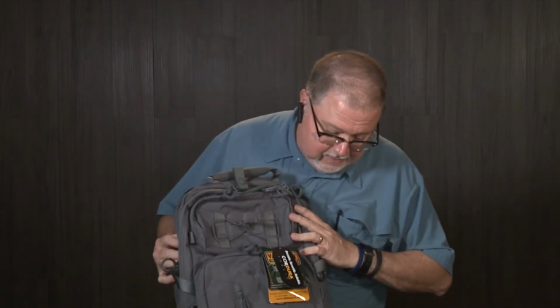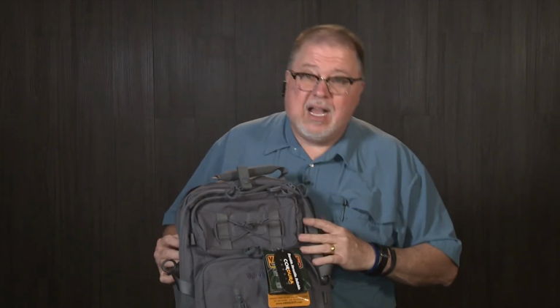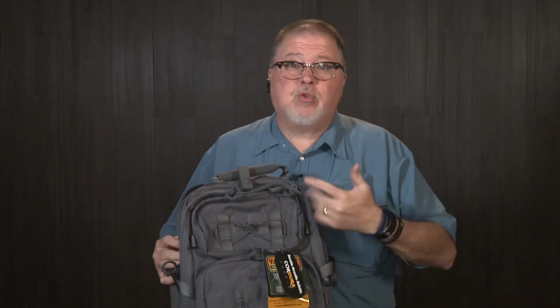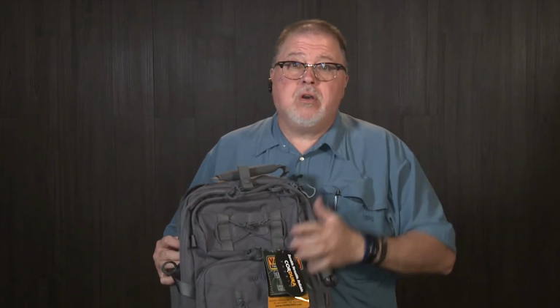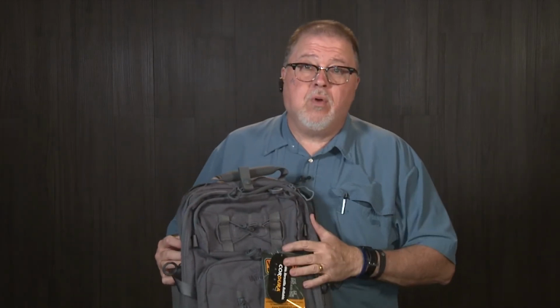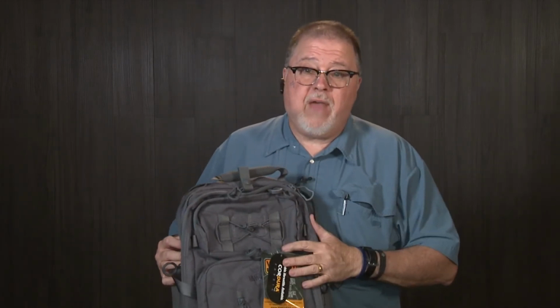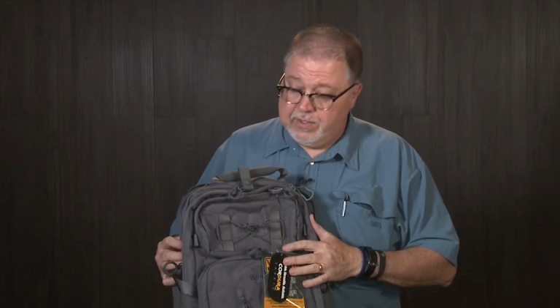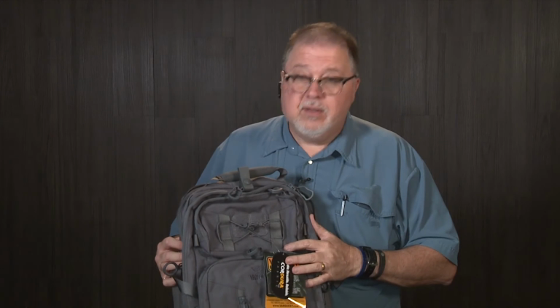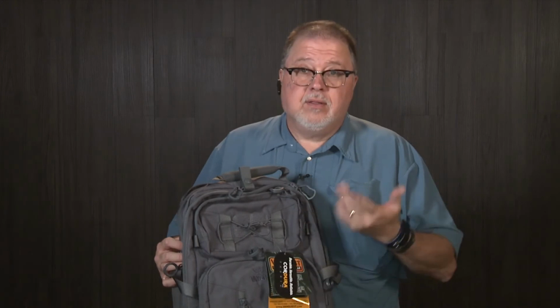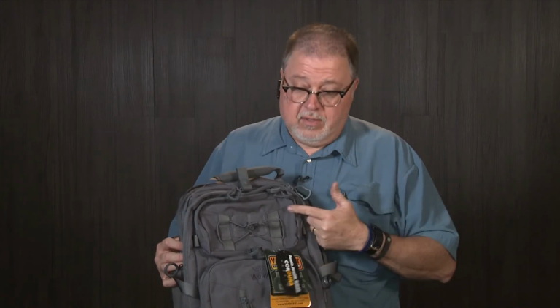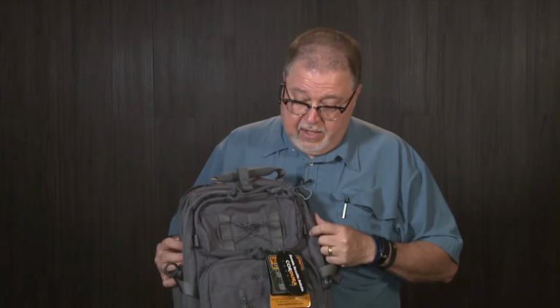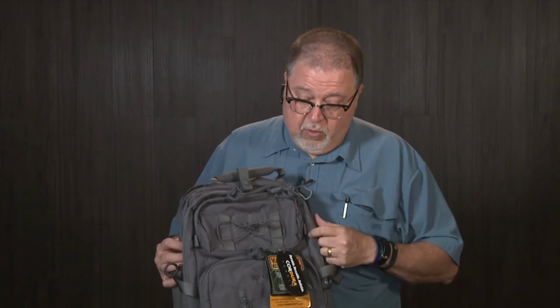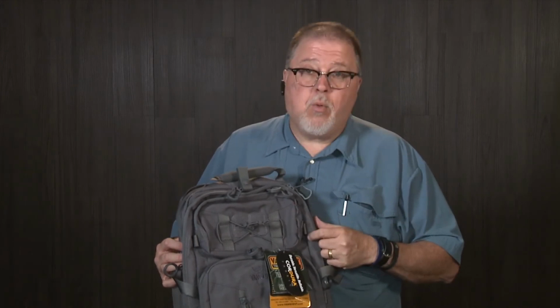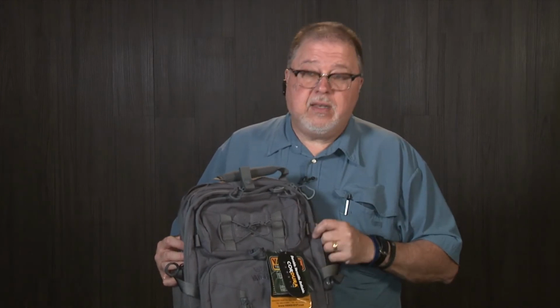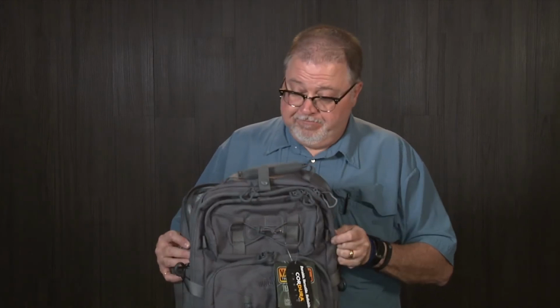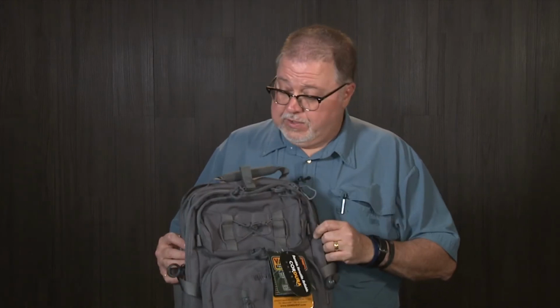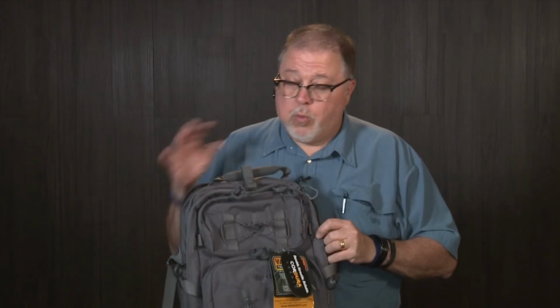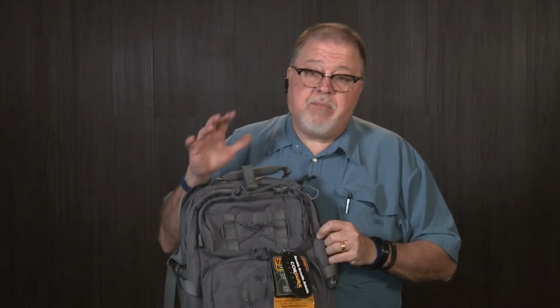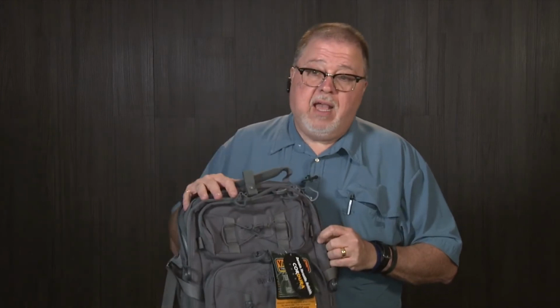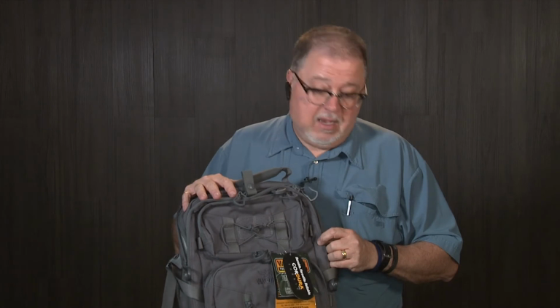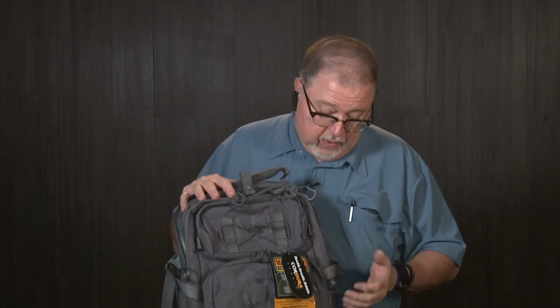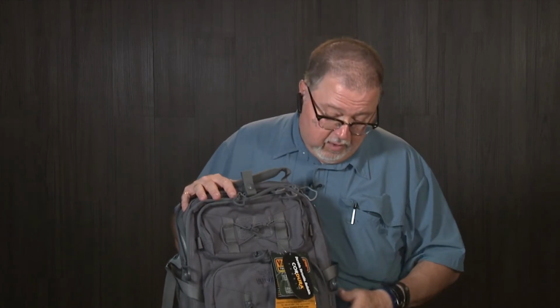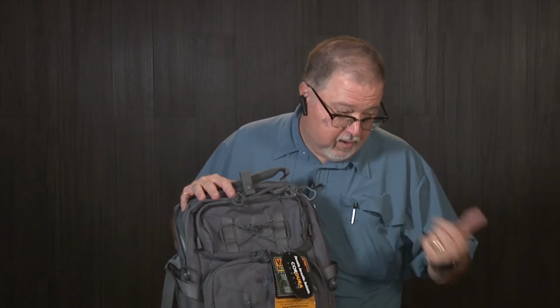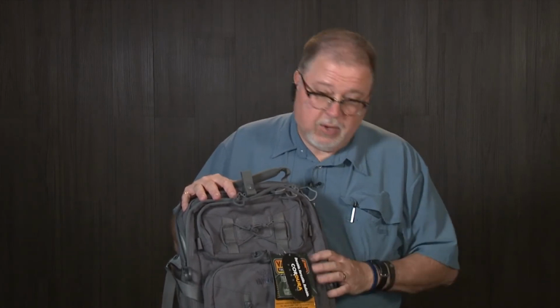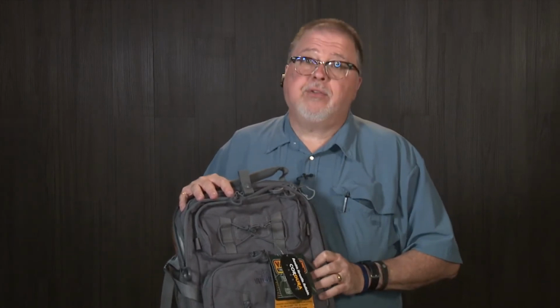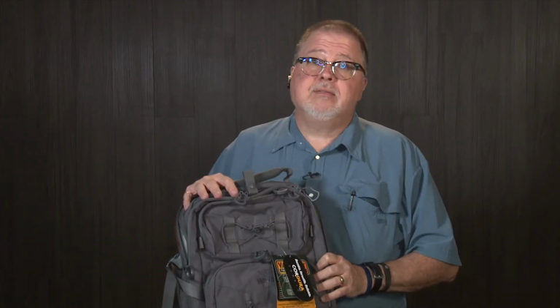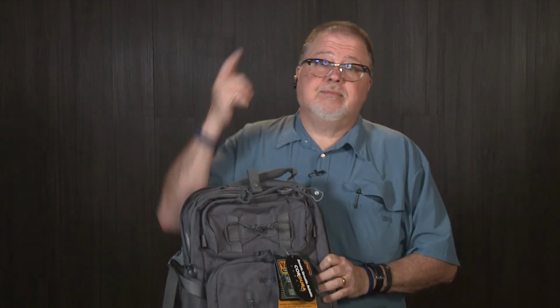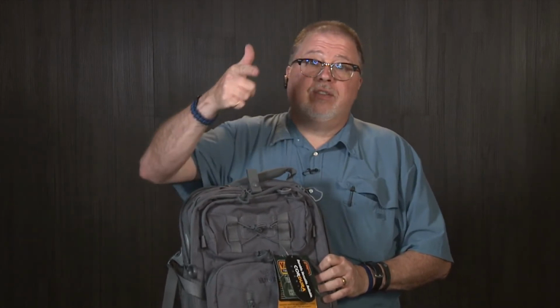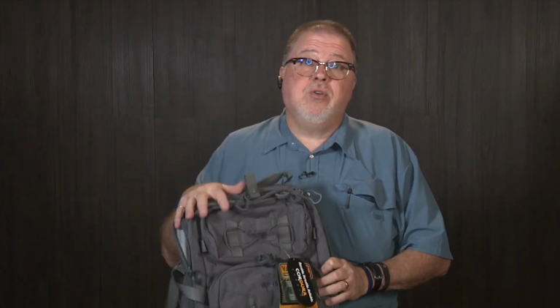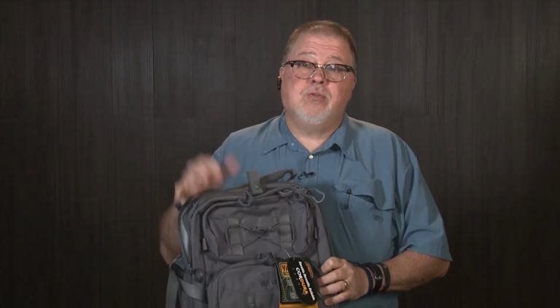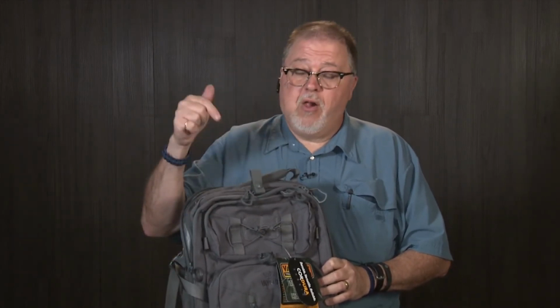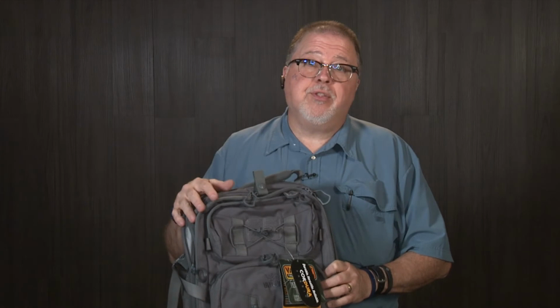You can order from their website. This is a great backpack — I'm gonna have to get me one for my Sub-2000. Stay tuned, we'll follow up on this project.